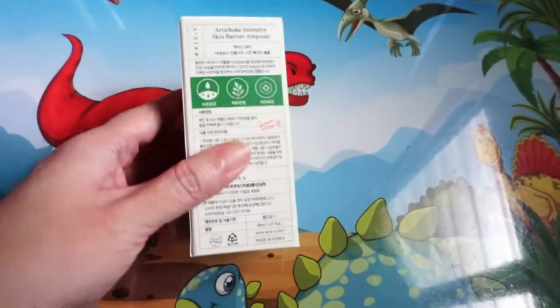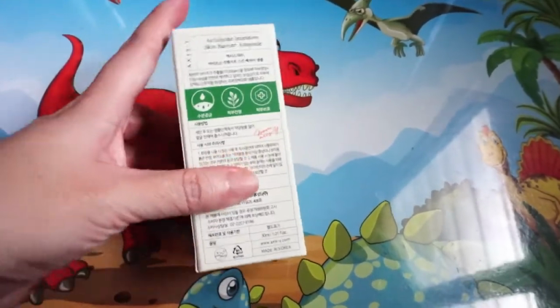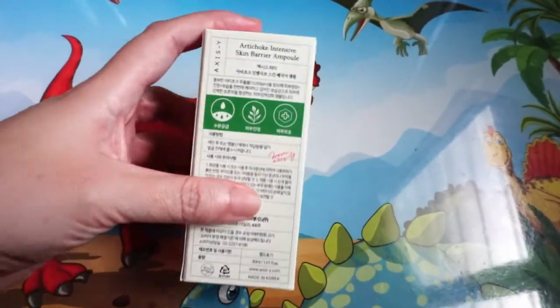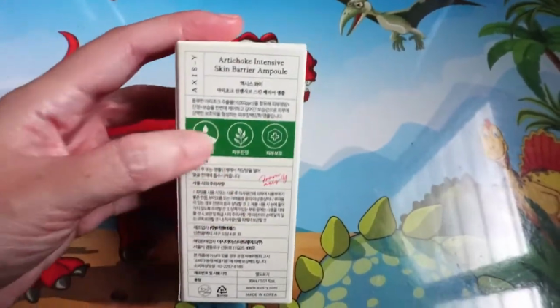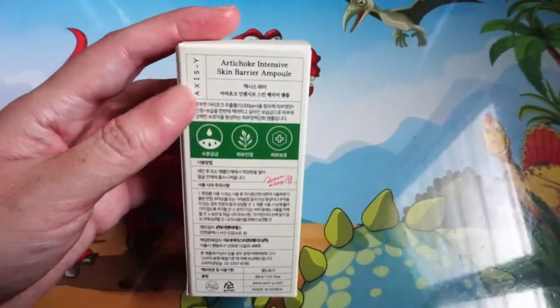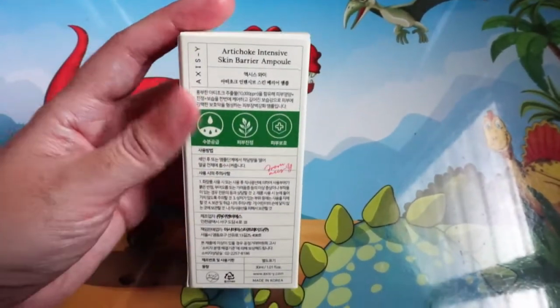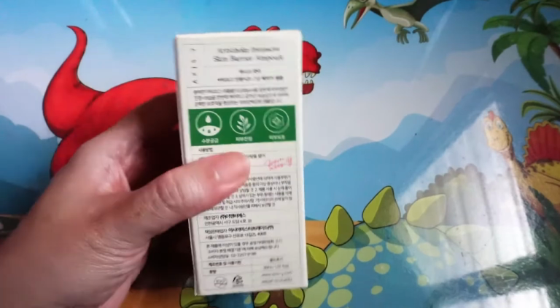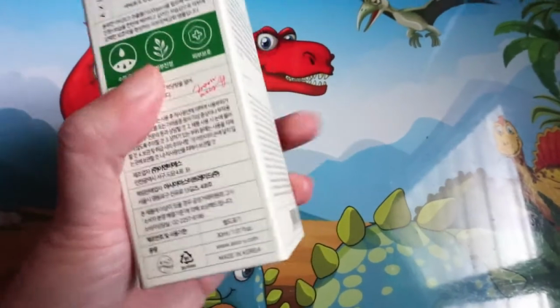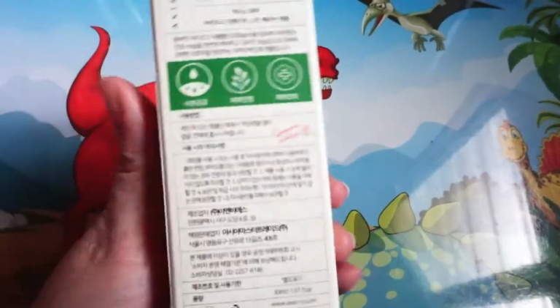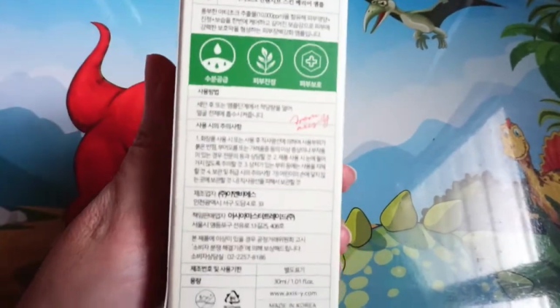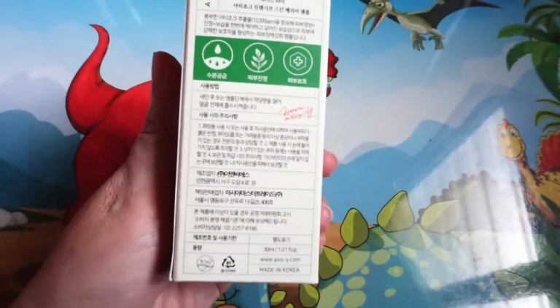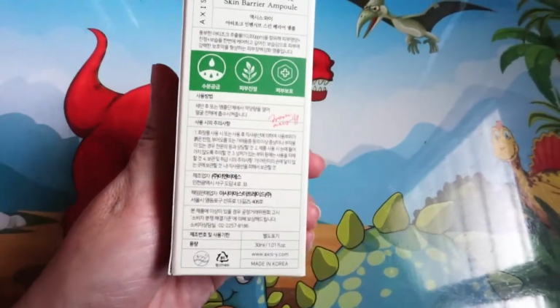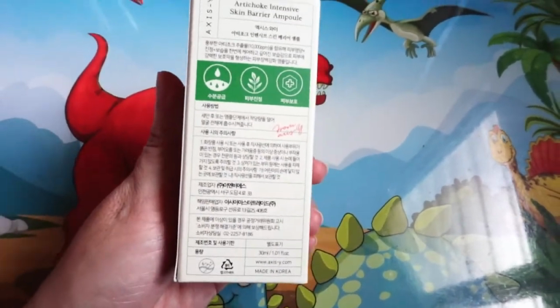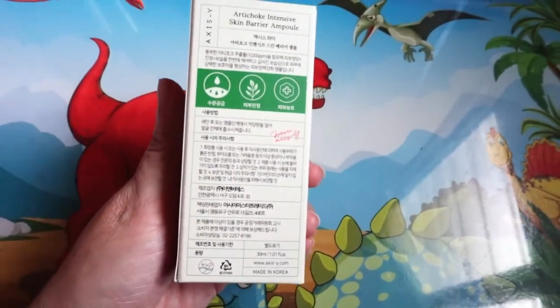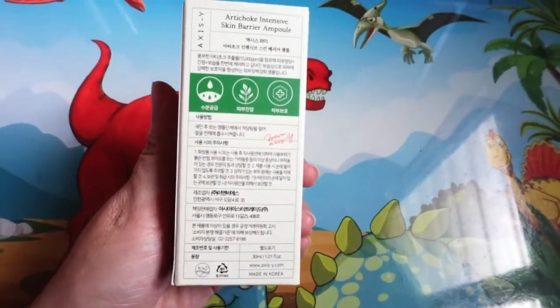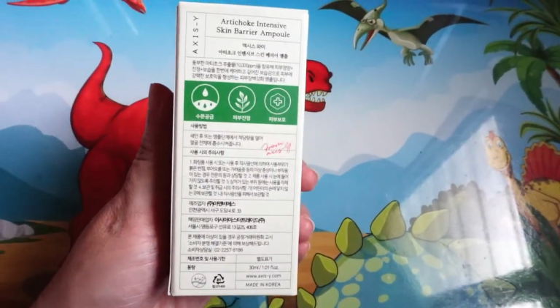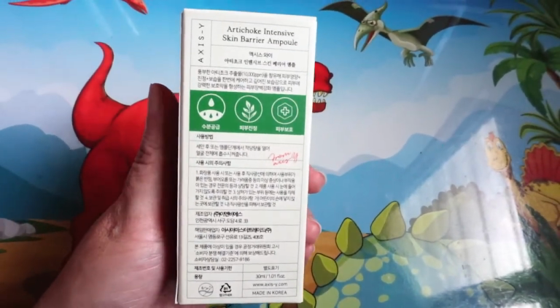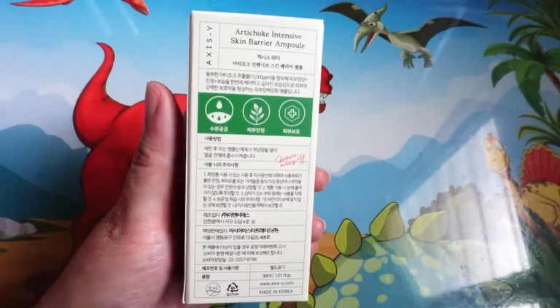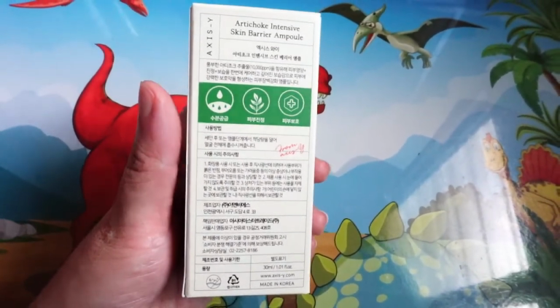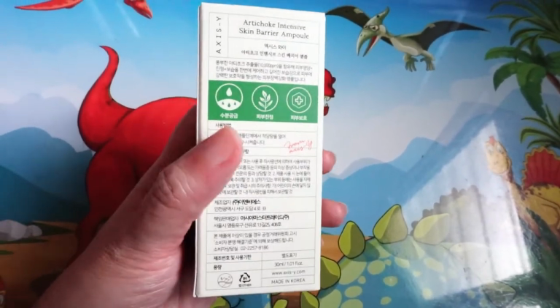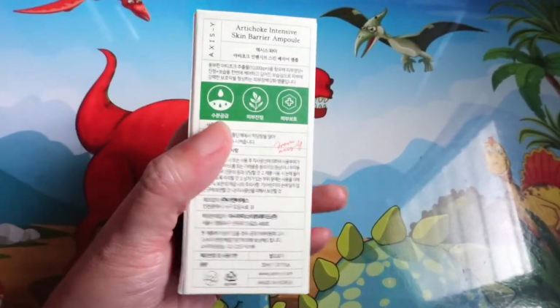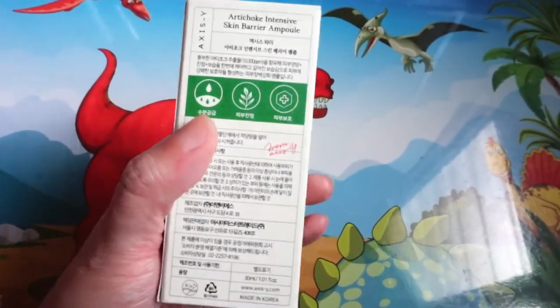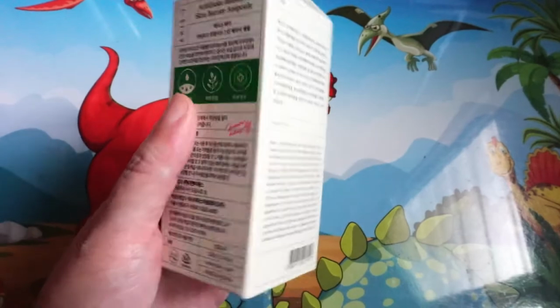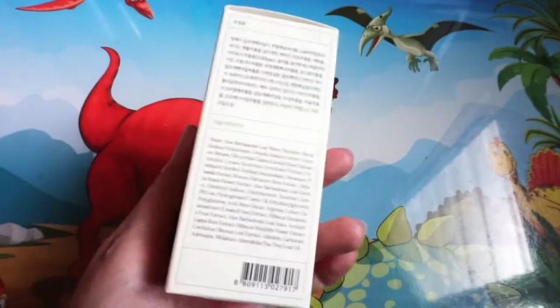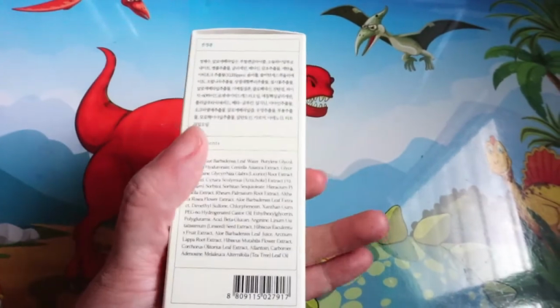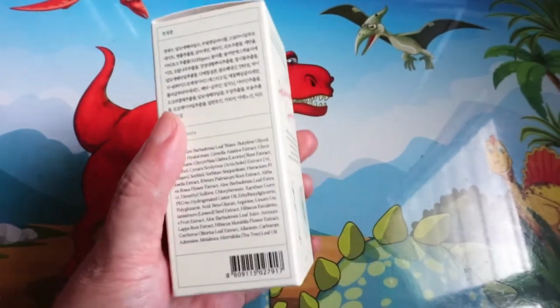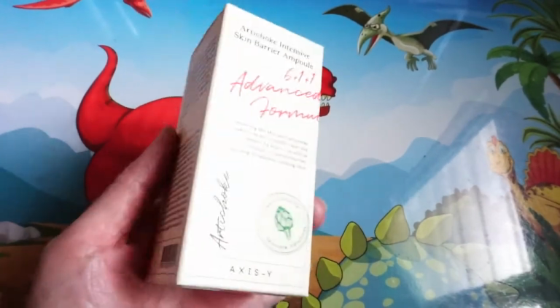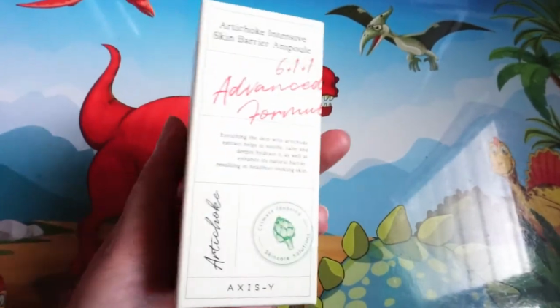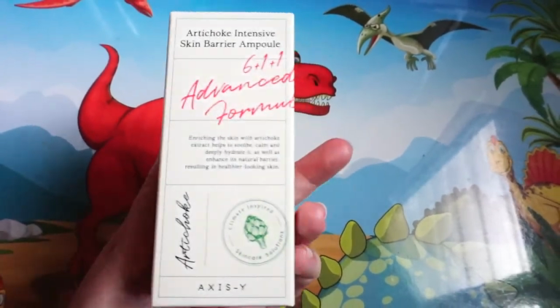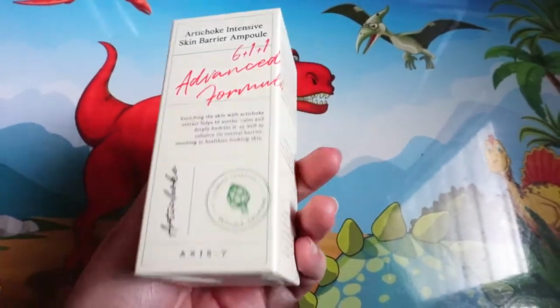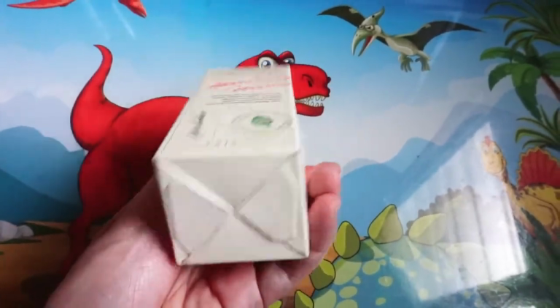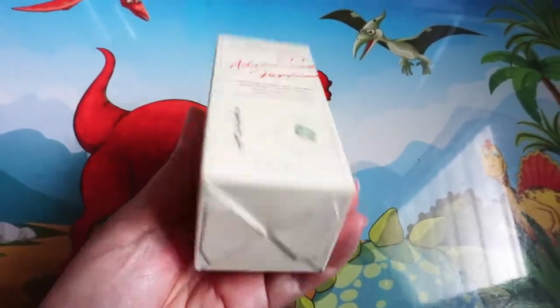So here it is. The packaging is actually very simple. It has Korean words on it.